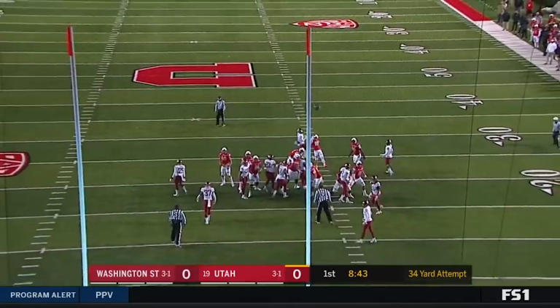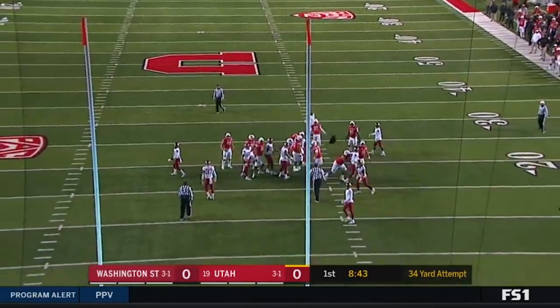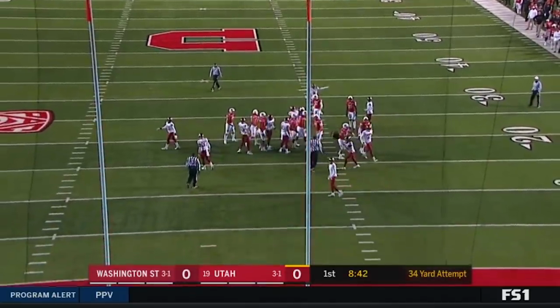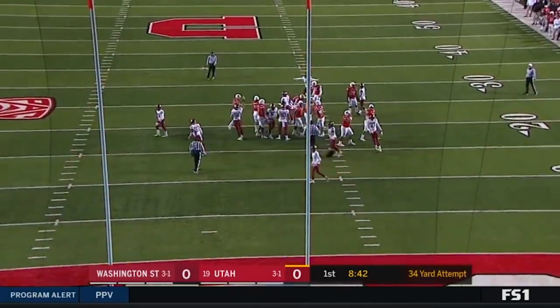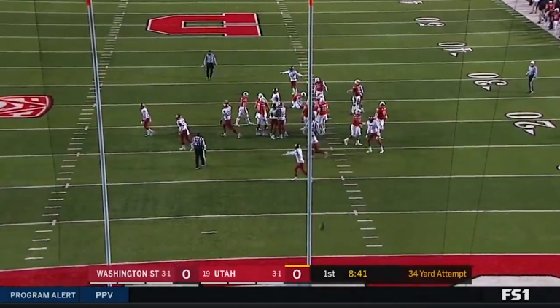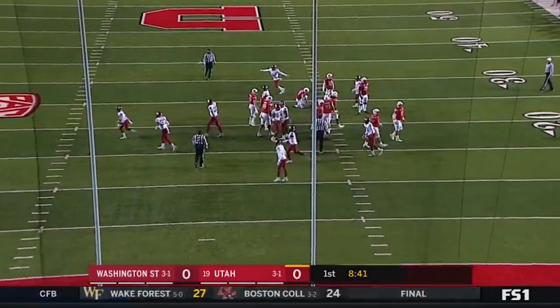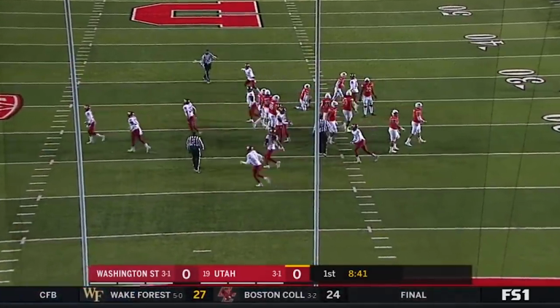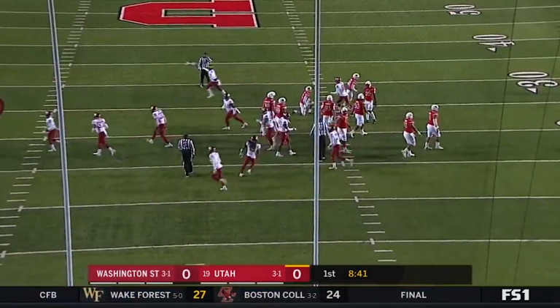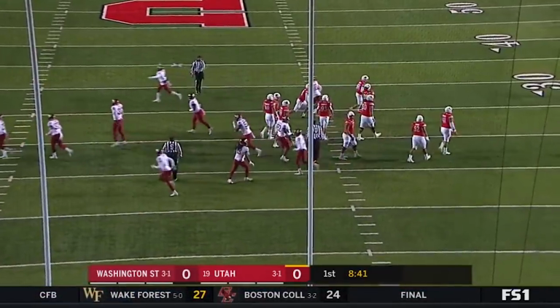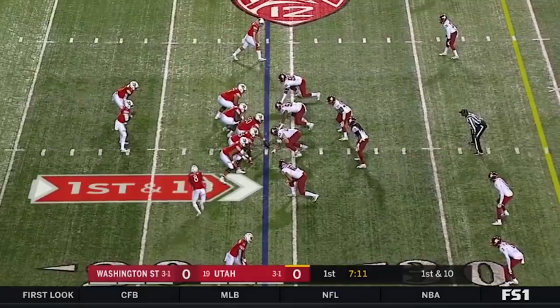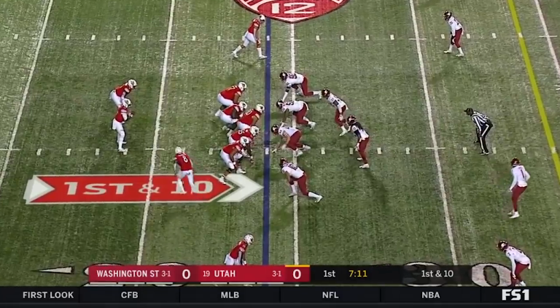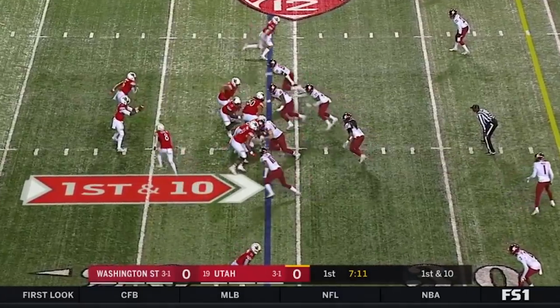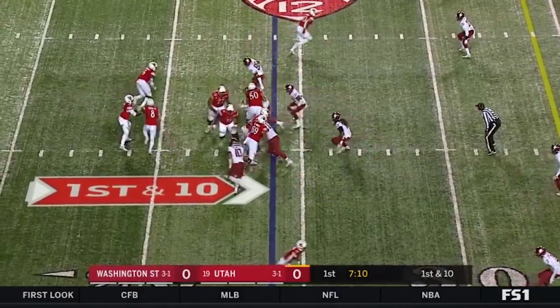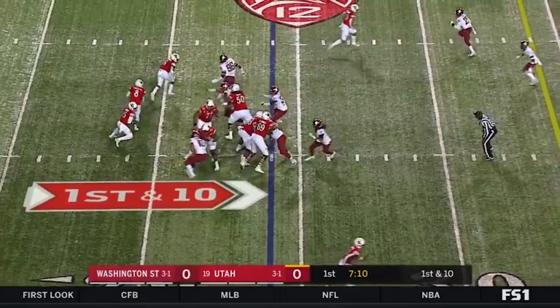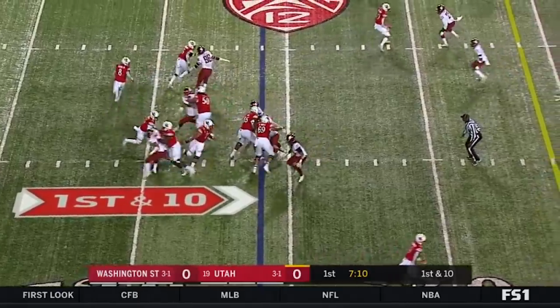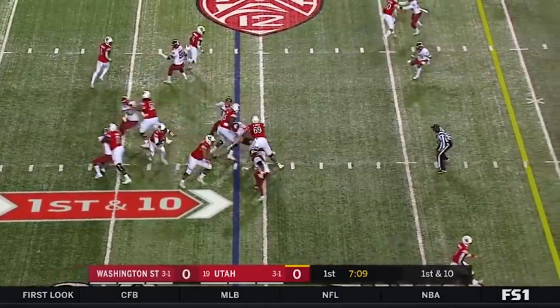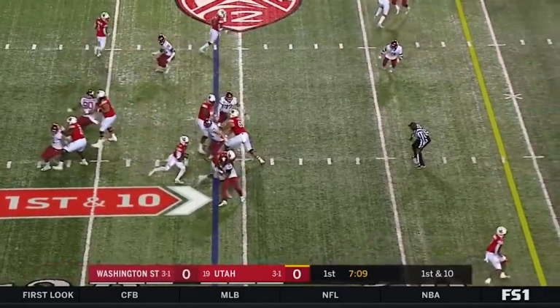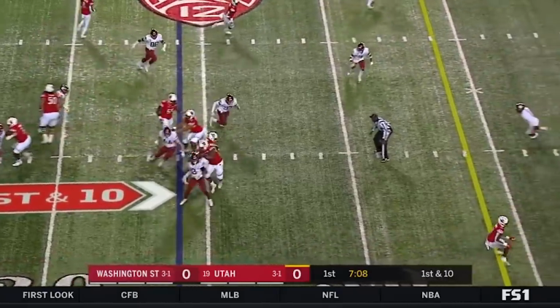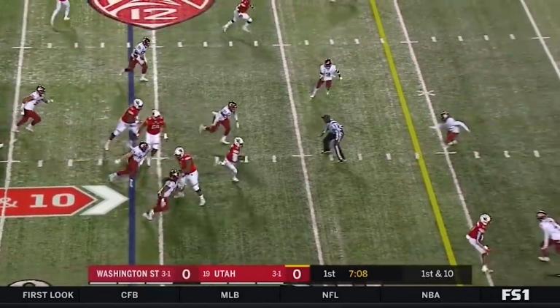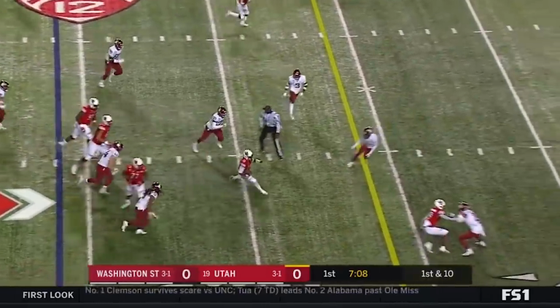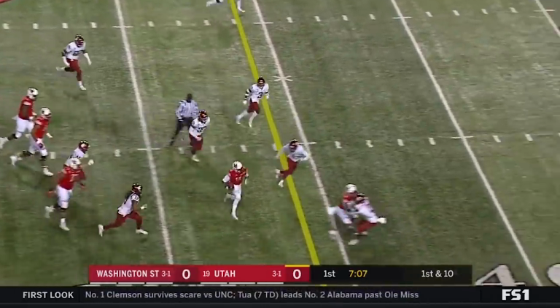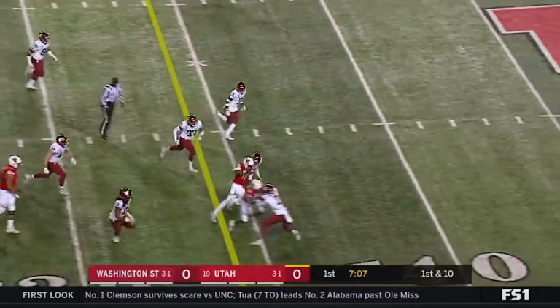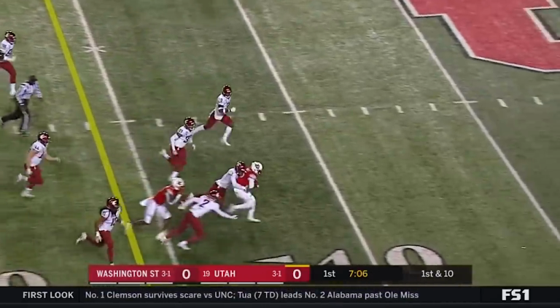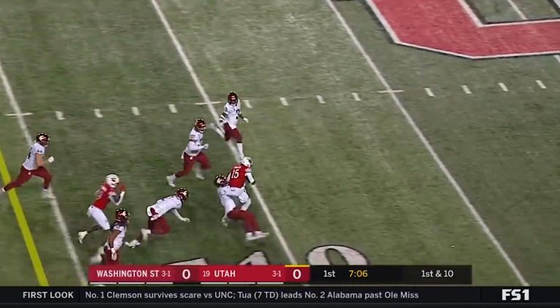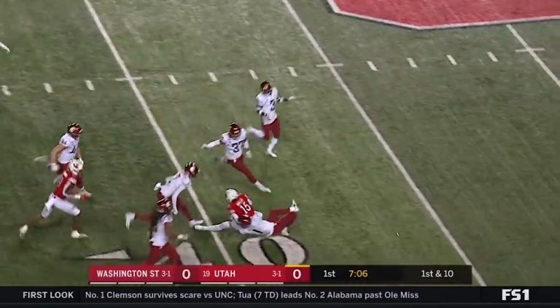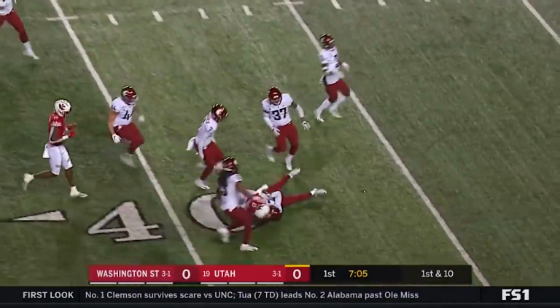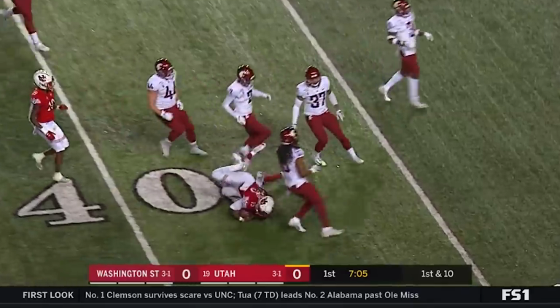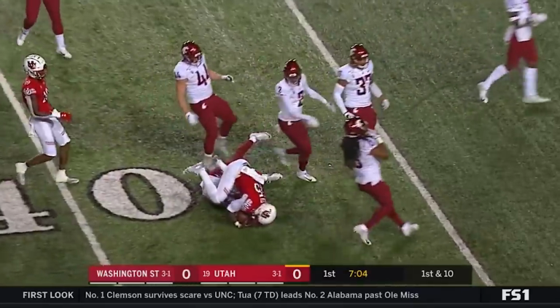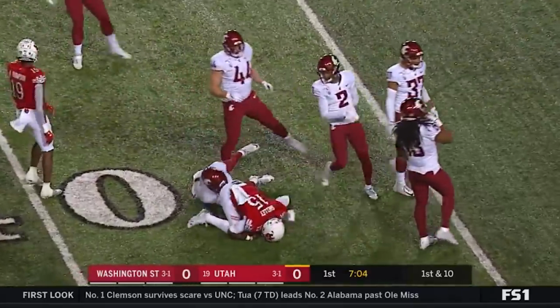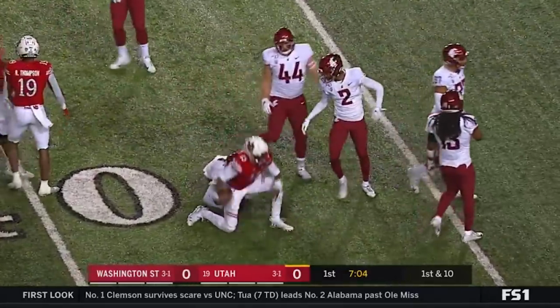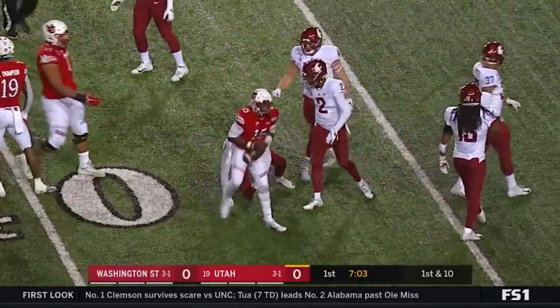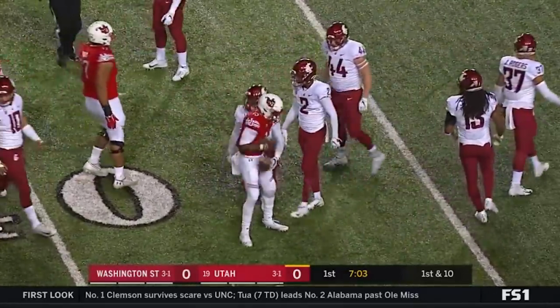And that is no good — he hooks it. Jason Shelley is now in at quarterback. Shelley is going to run and Shelley picks up a big first down.